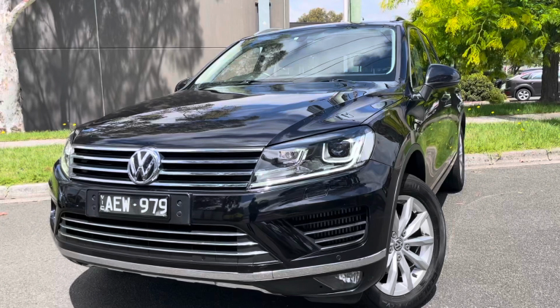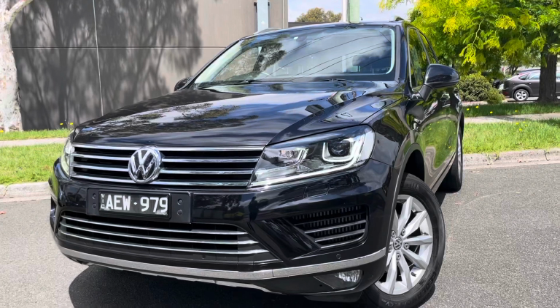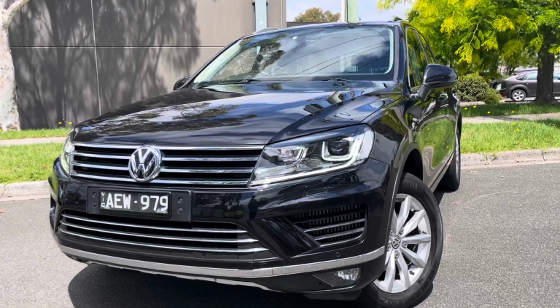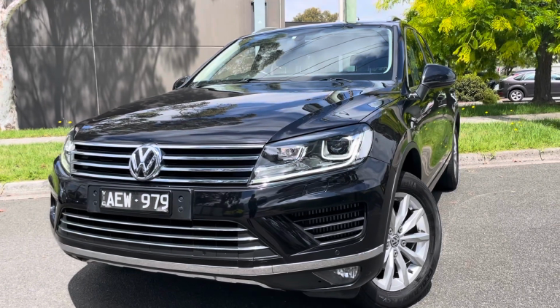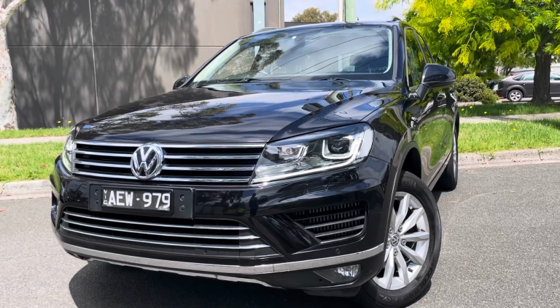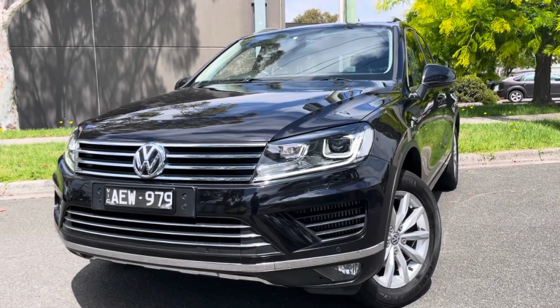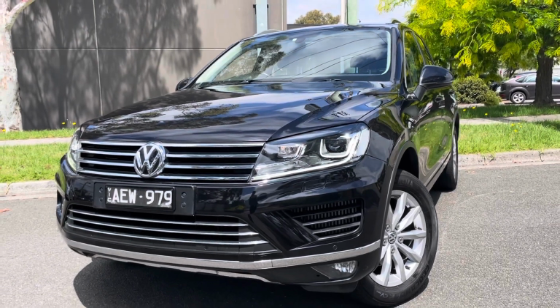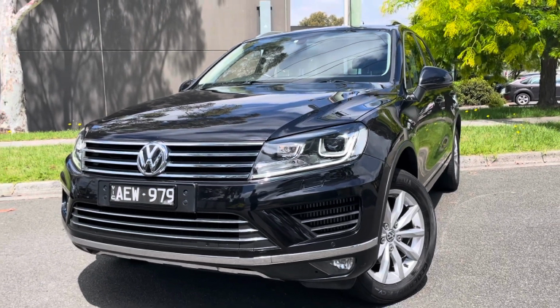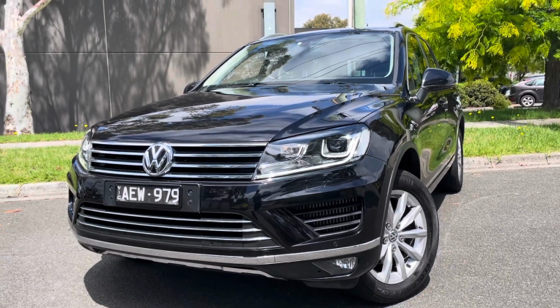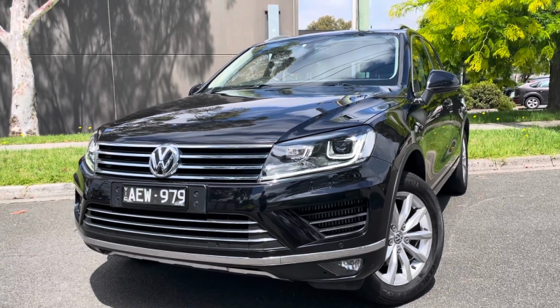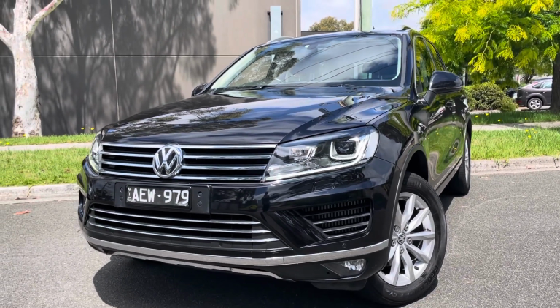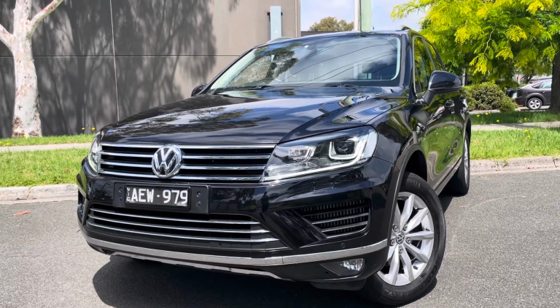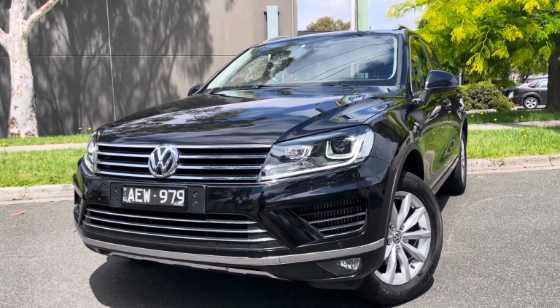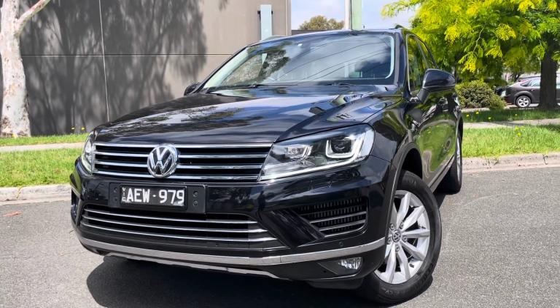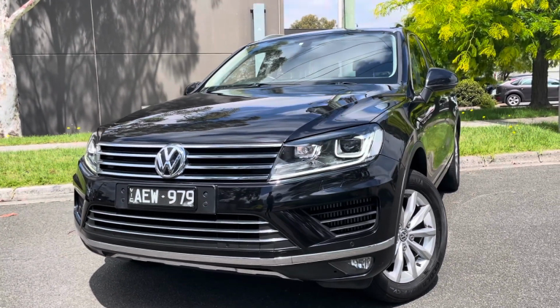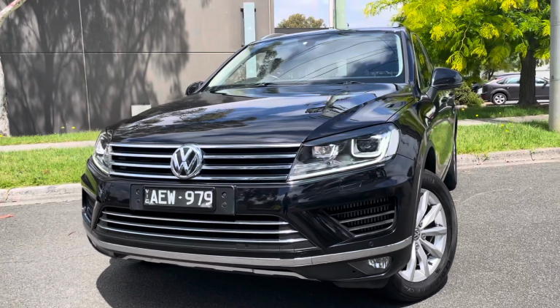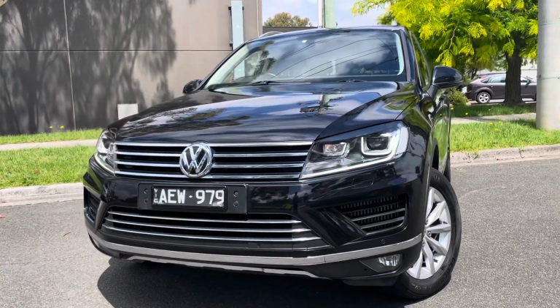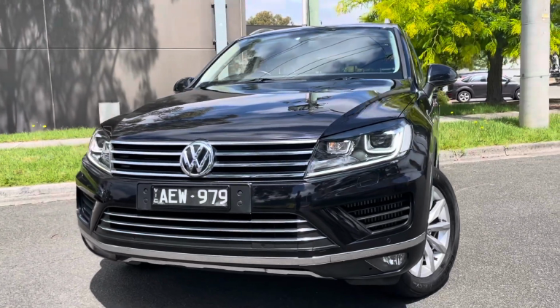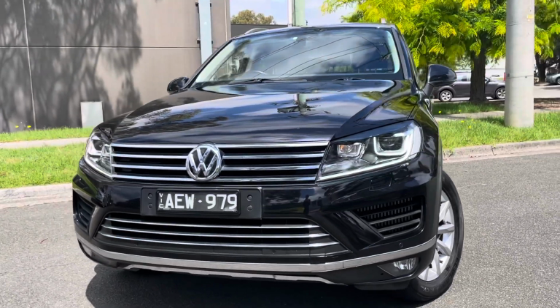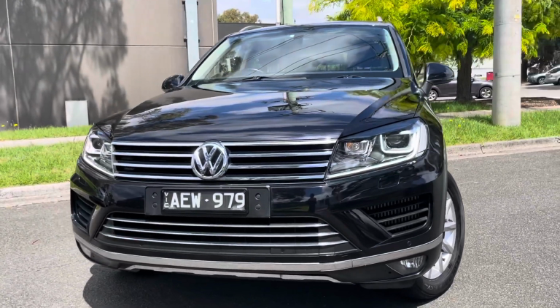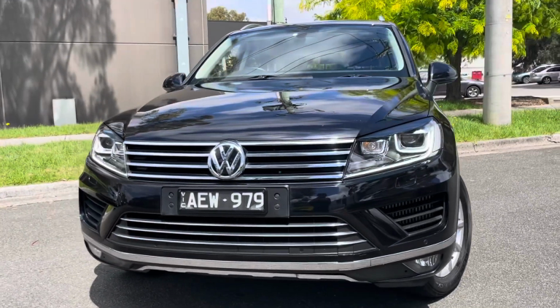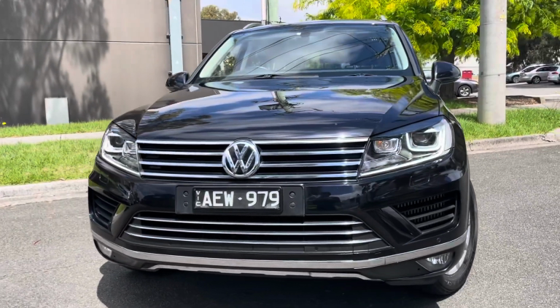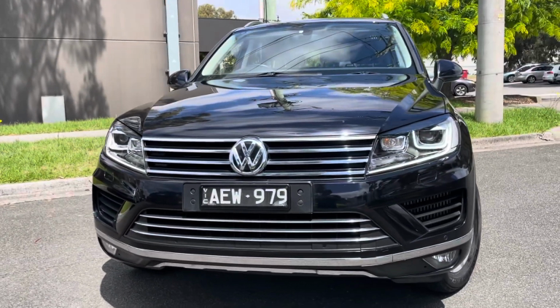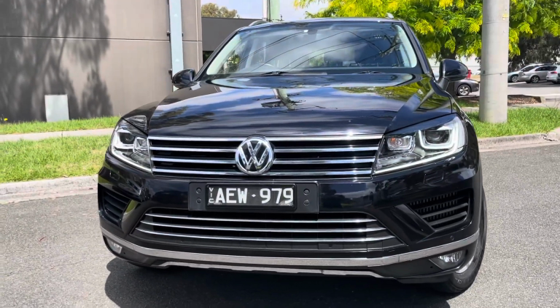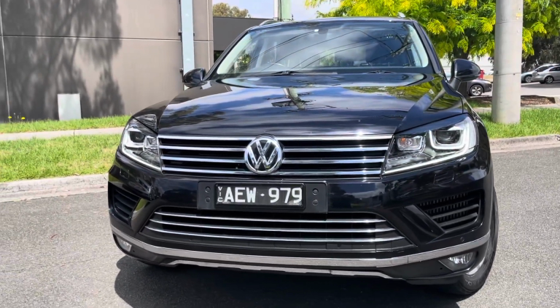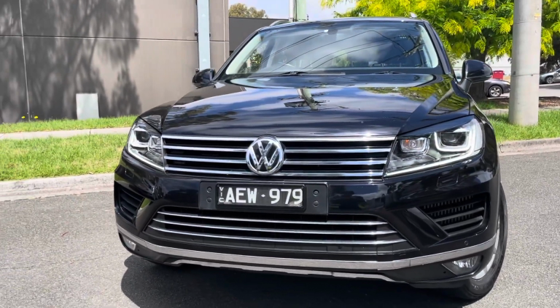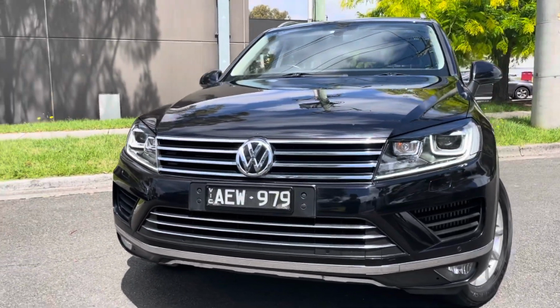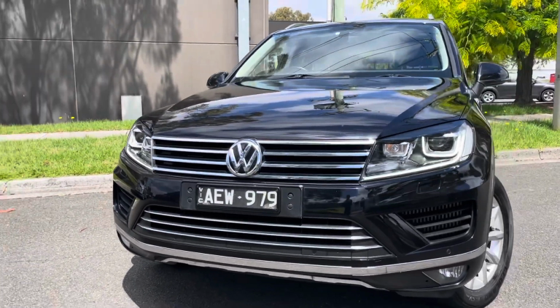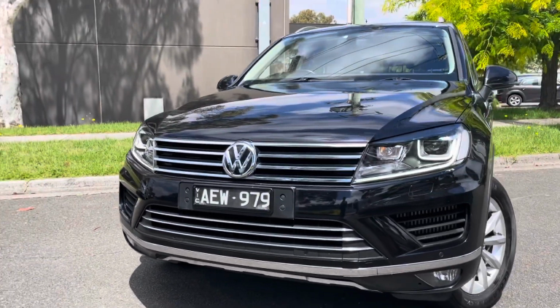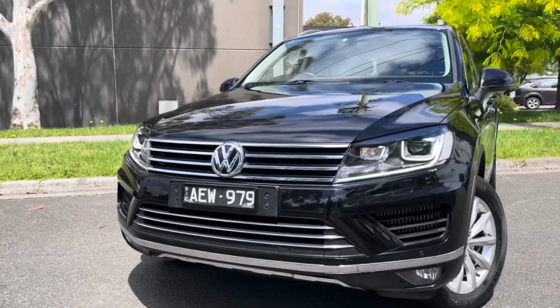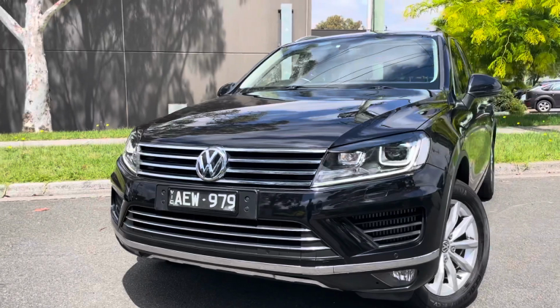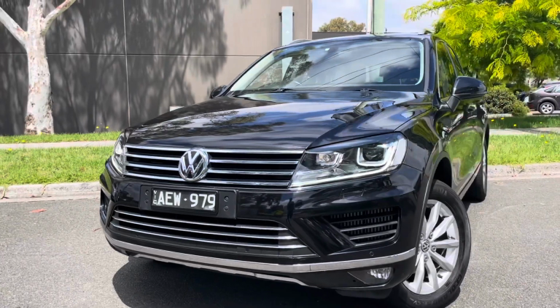G'day guys, Andrew here again with another beautiful two rig. If you watch our videos you know we sell a lot of these. There's good reason for that — they're a good rig, excellent for towing and a good family vehicle.